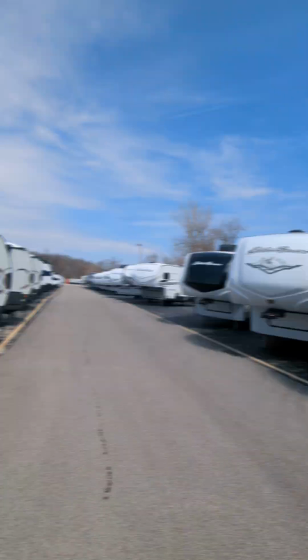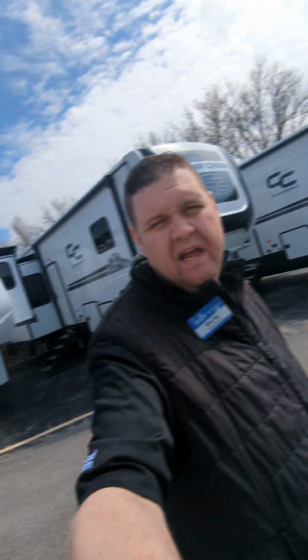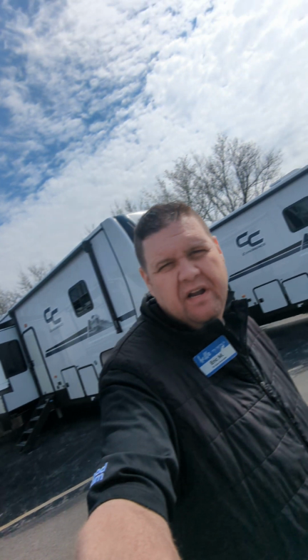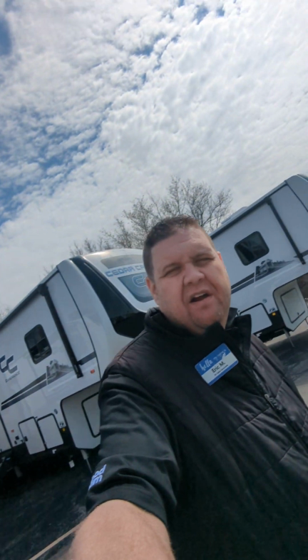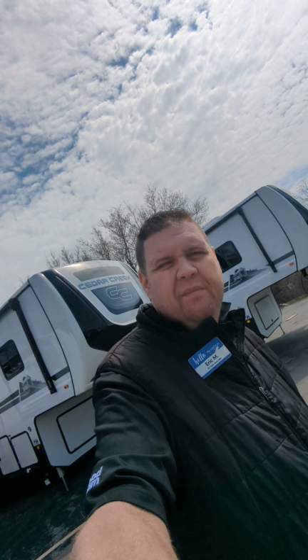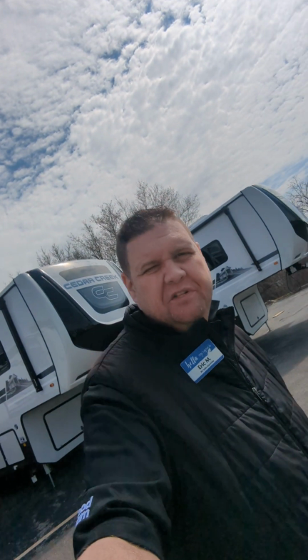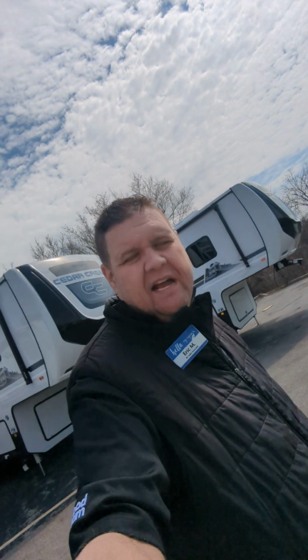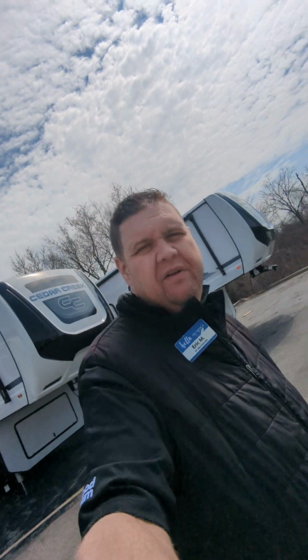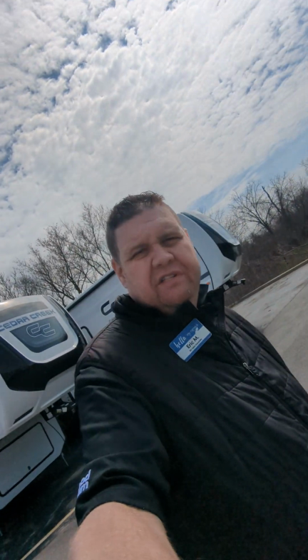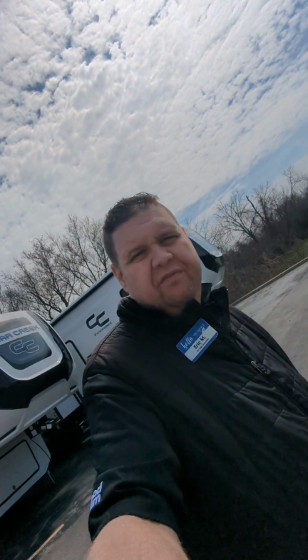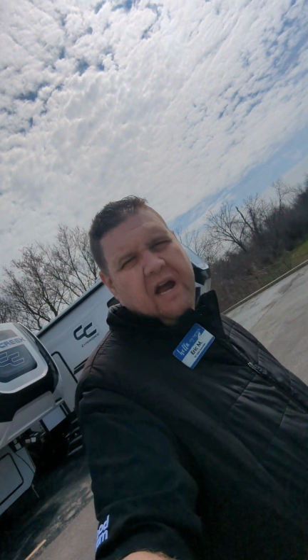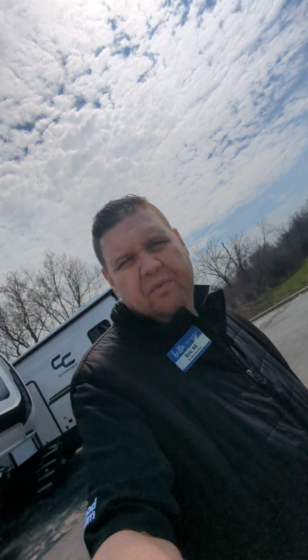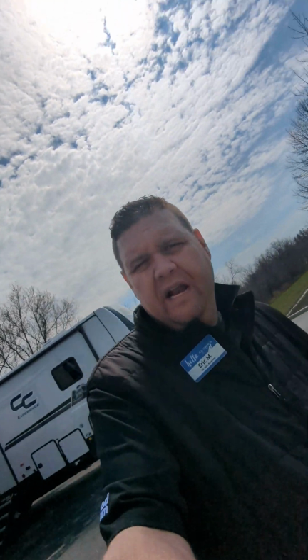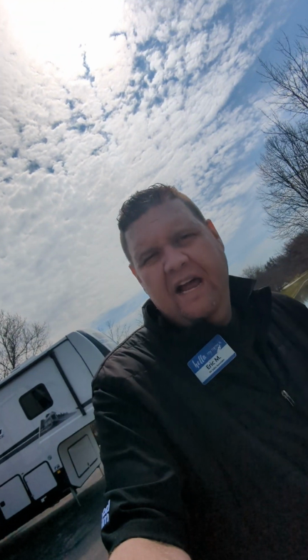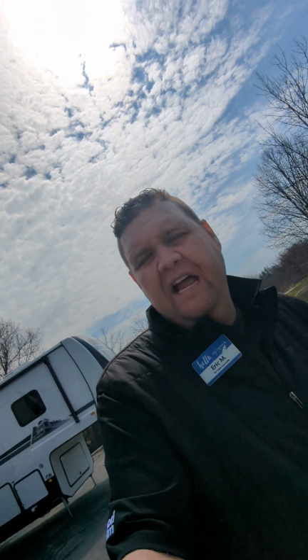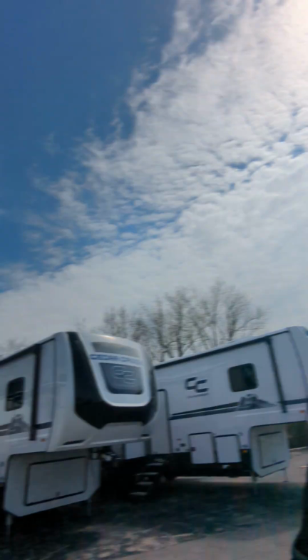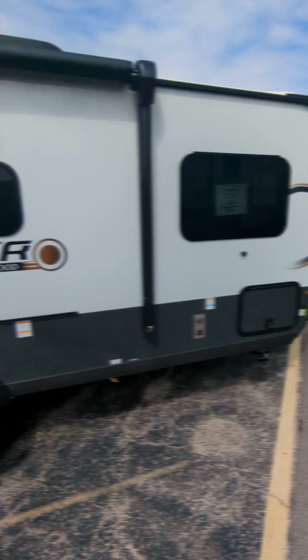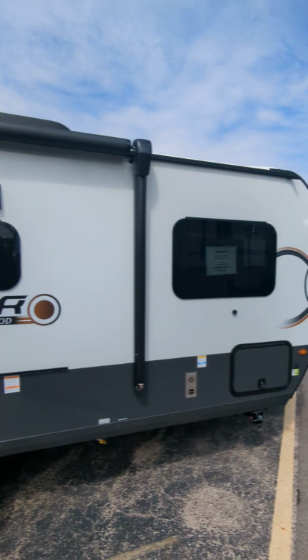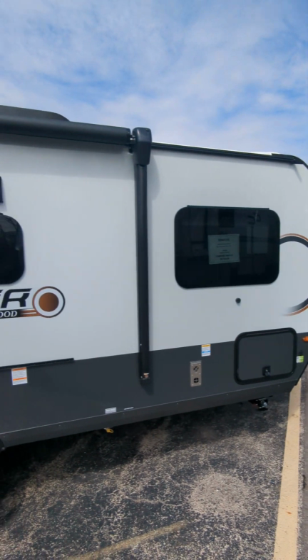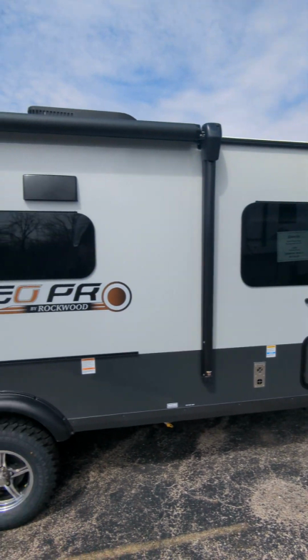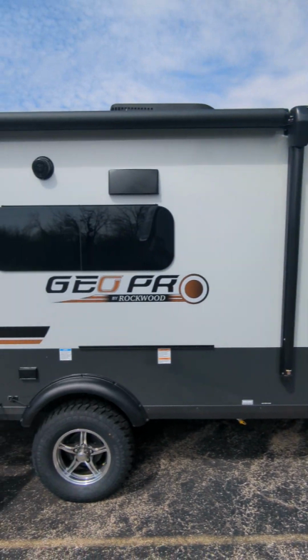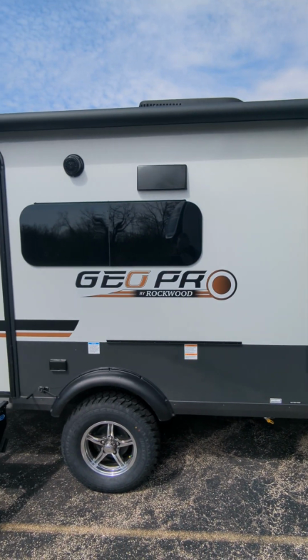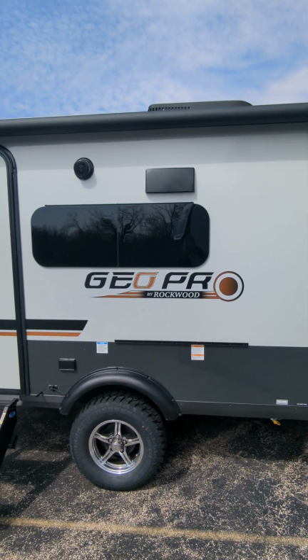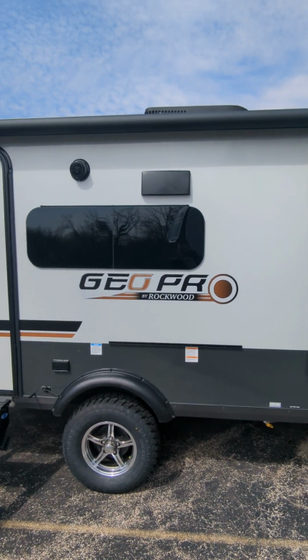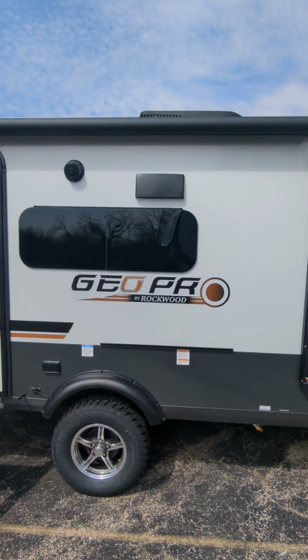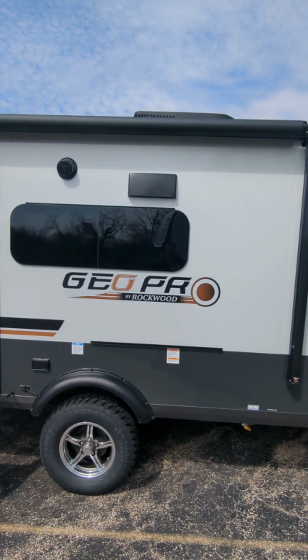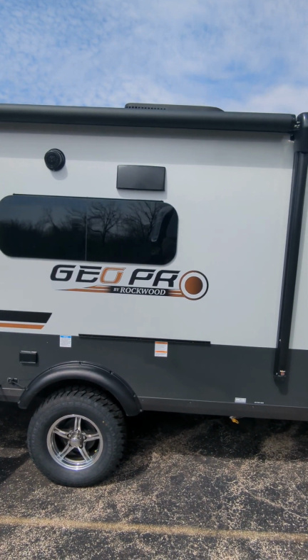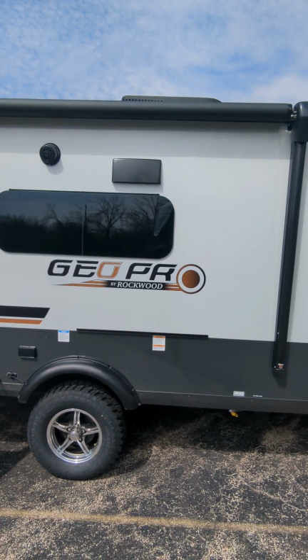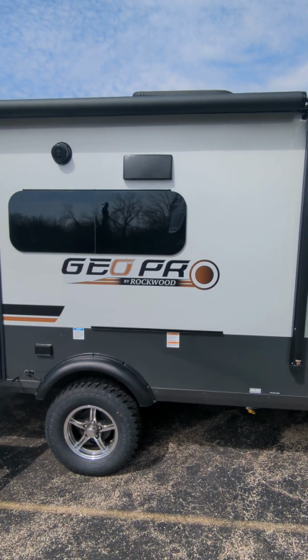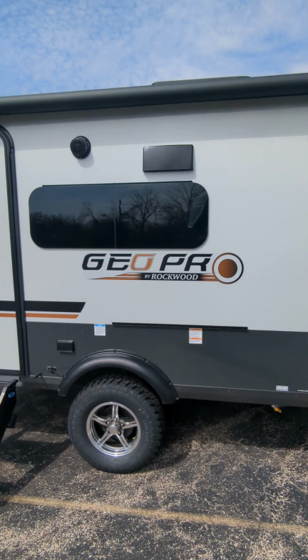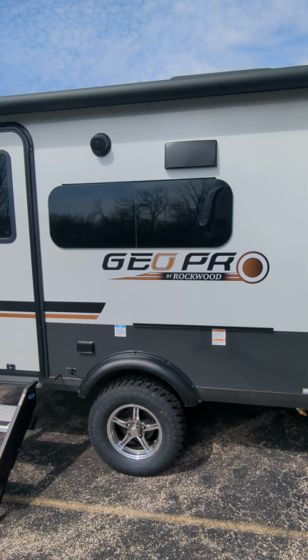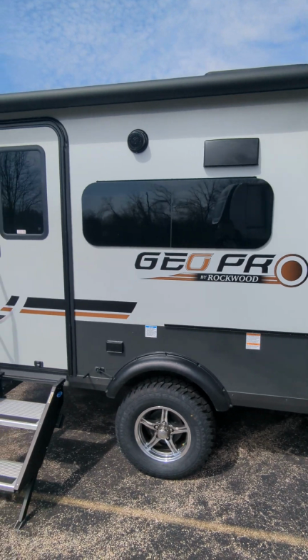Hi, how are you? Eric of Camping World Chicago, 847-493-9998. Going to do a quick walk through here on a Rockwood GeoPro 19FBS.